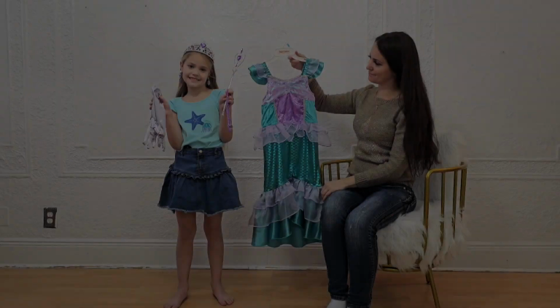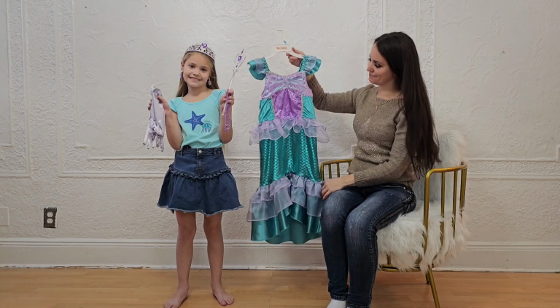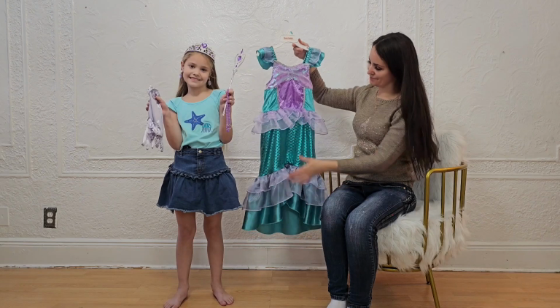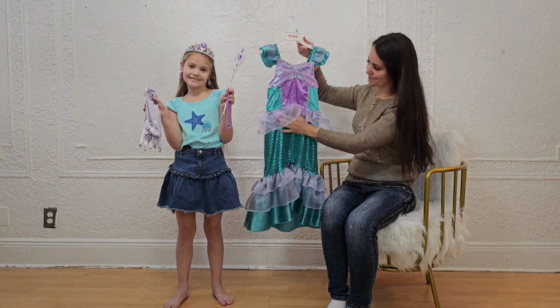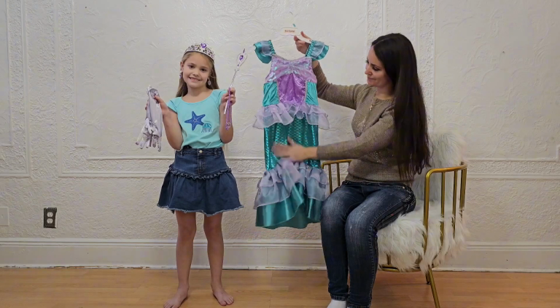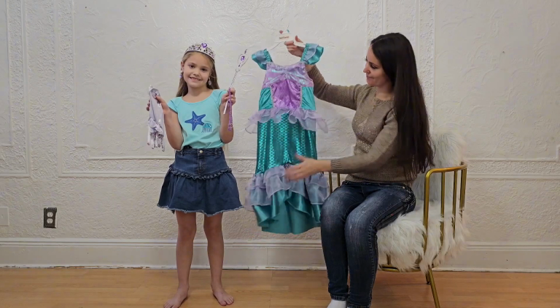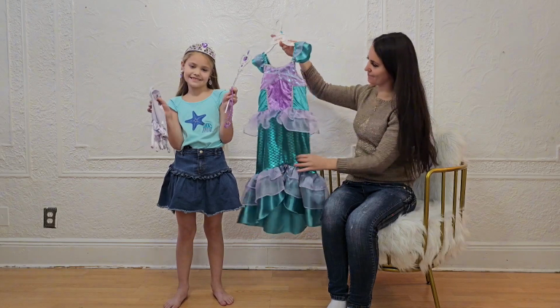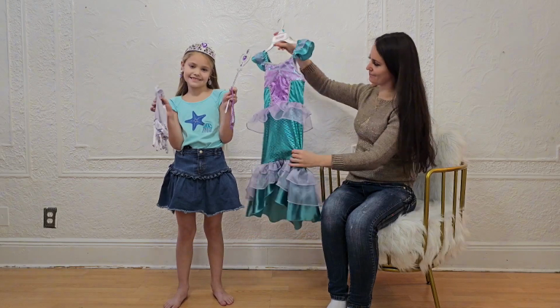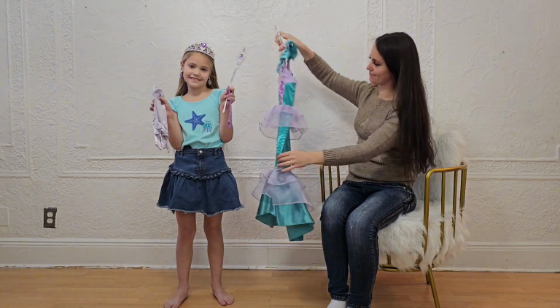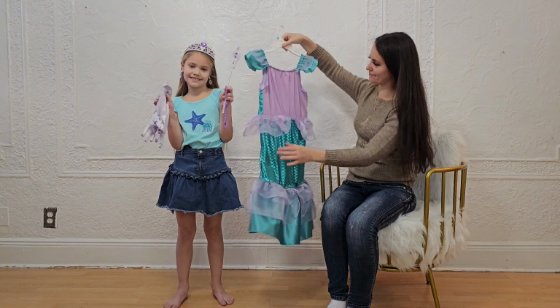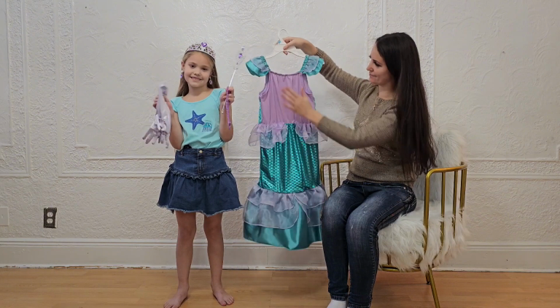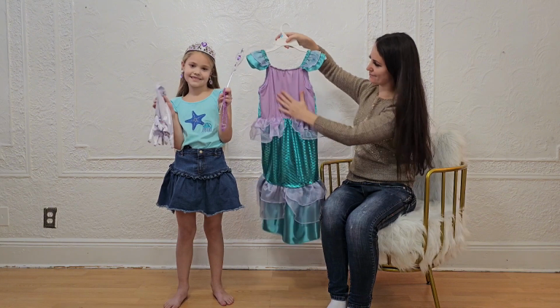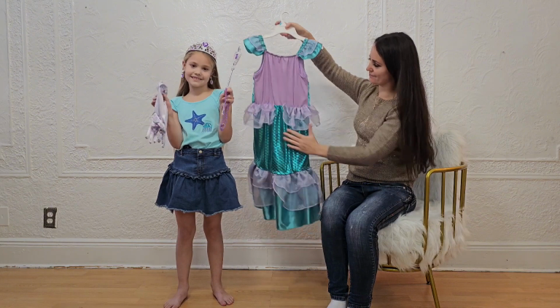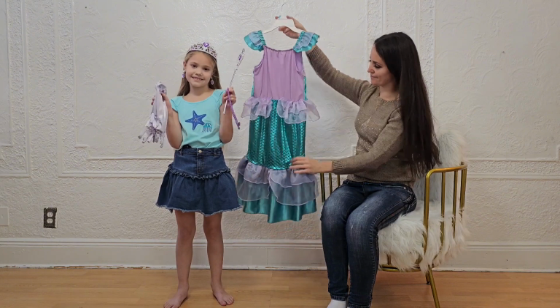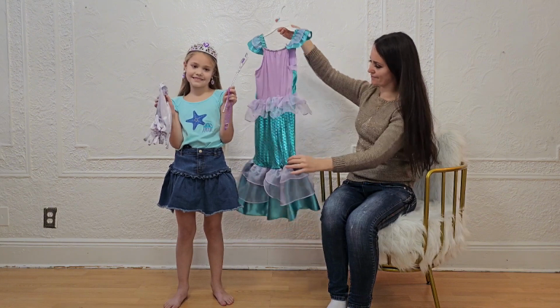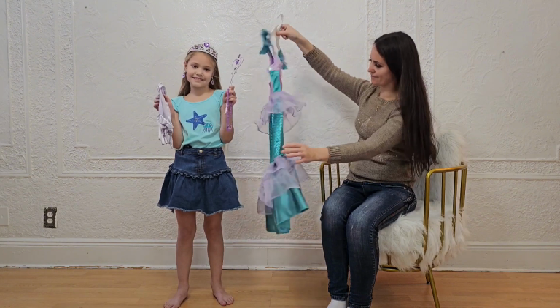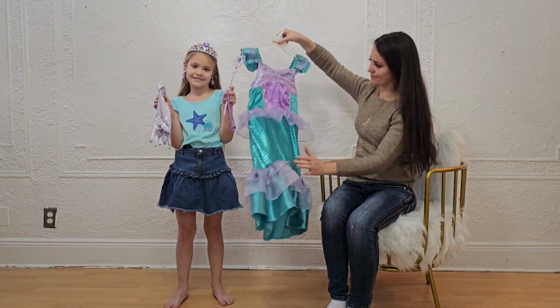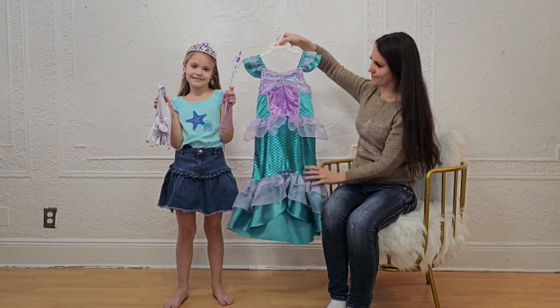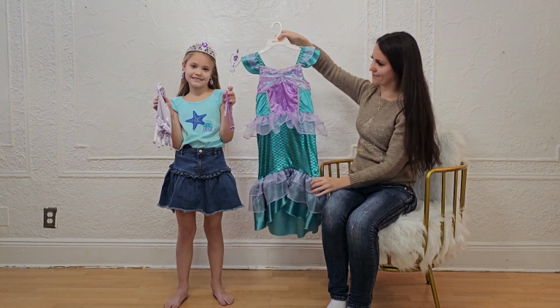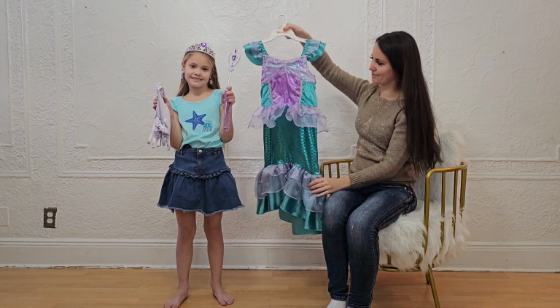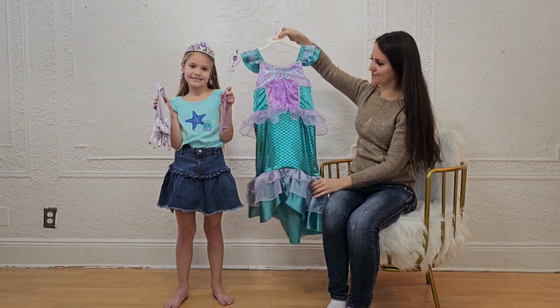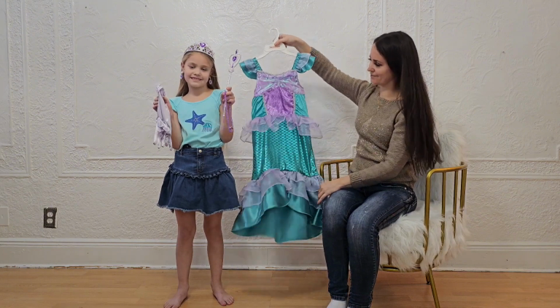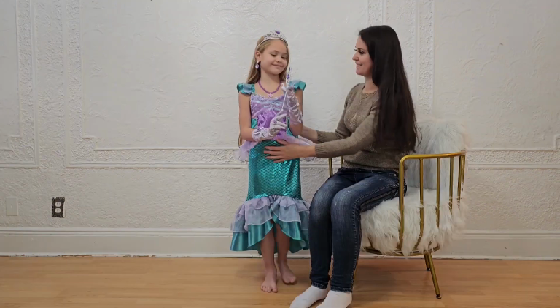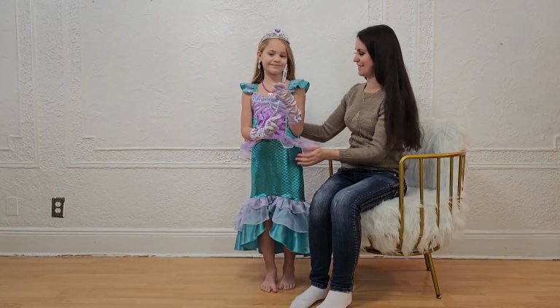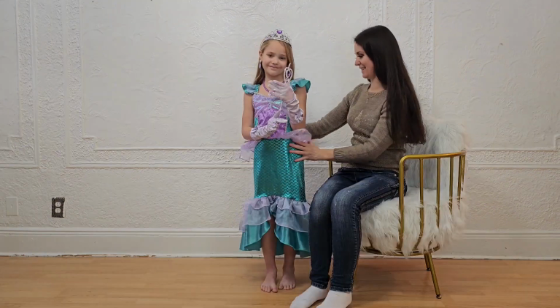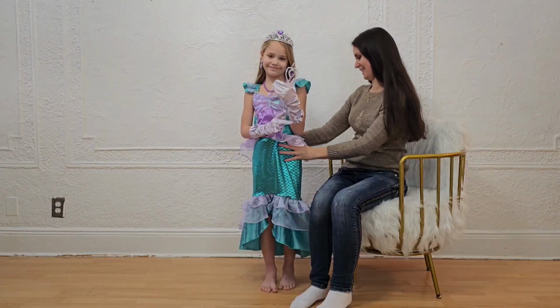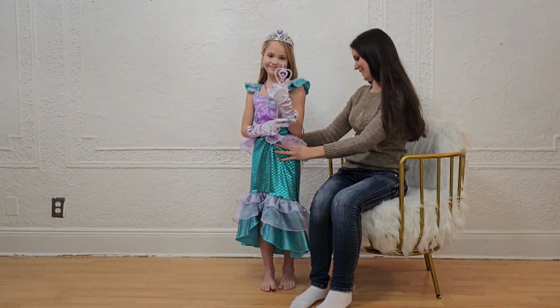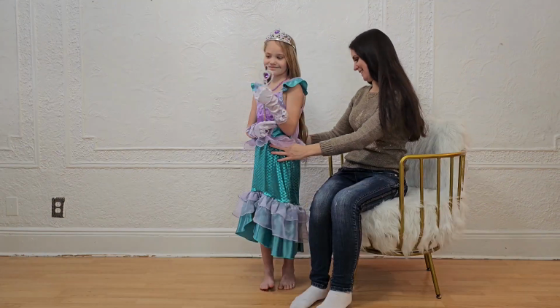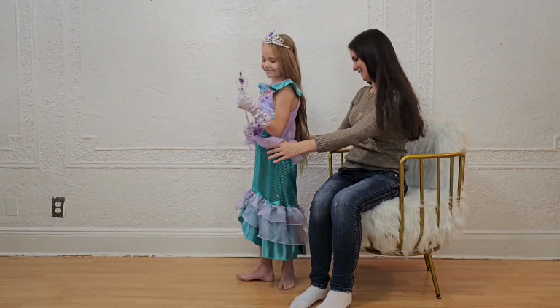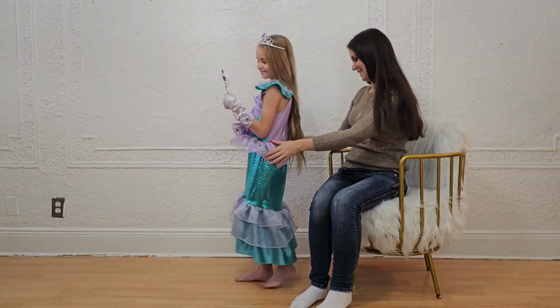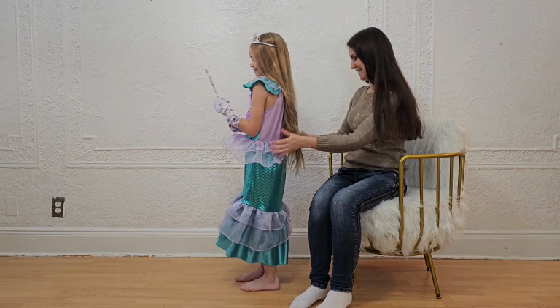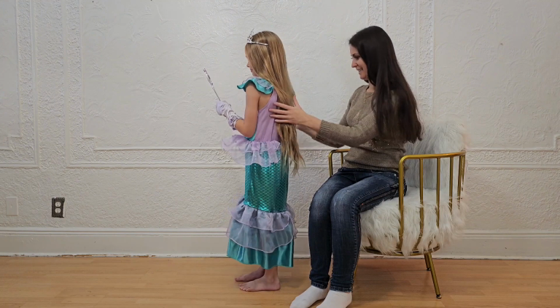It's made of high quality material, with stretch fabric on the back and skirt part, soft to touch and non-itchy.